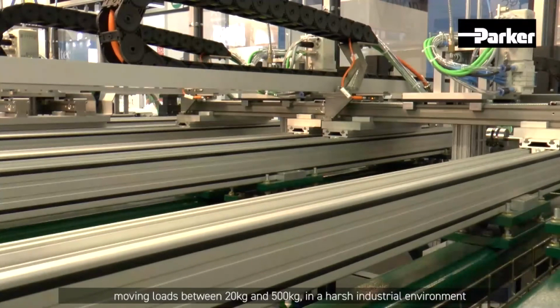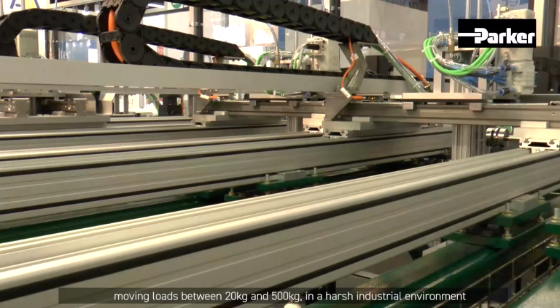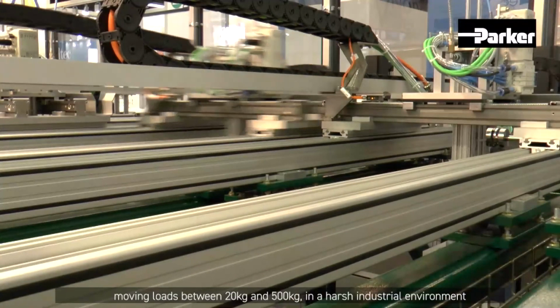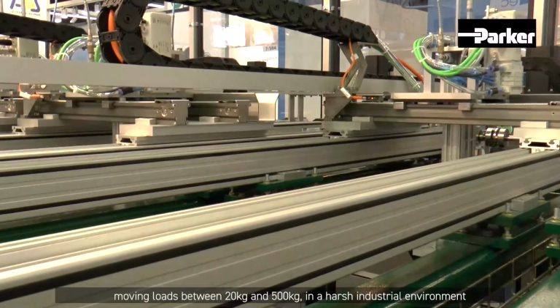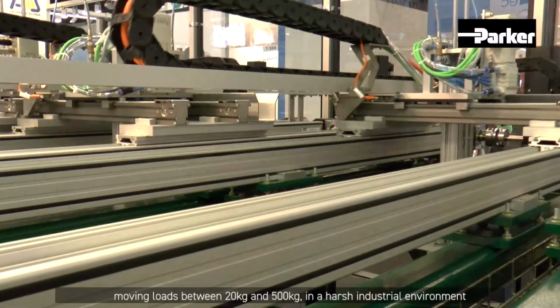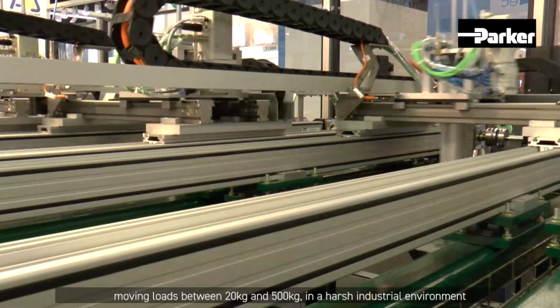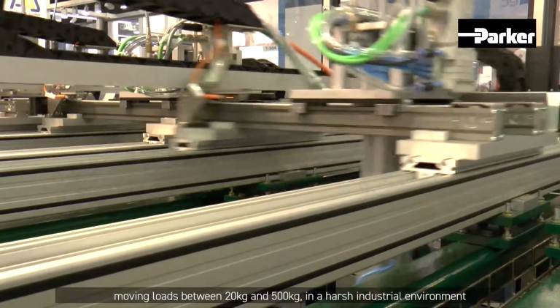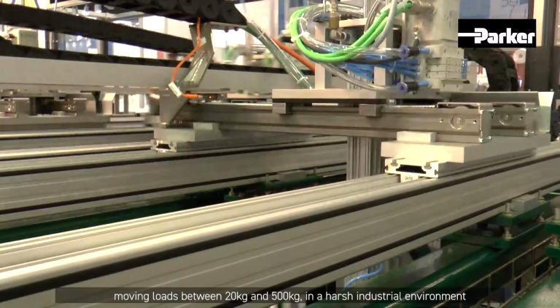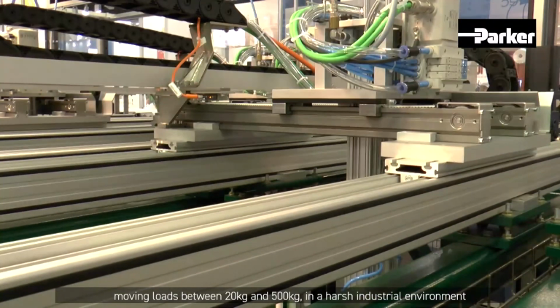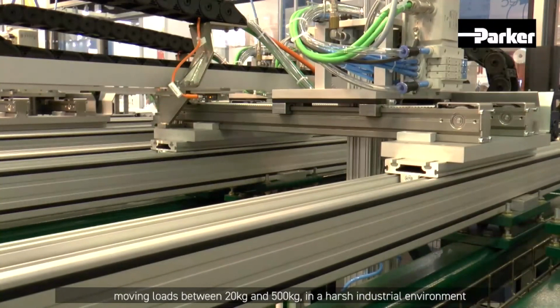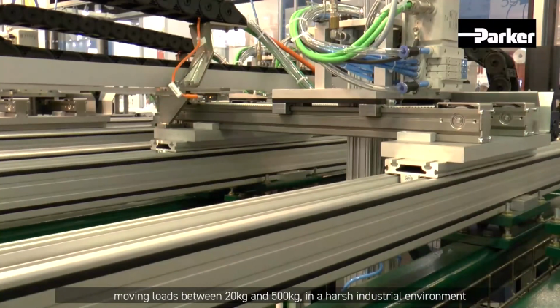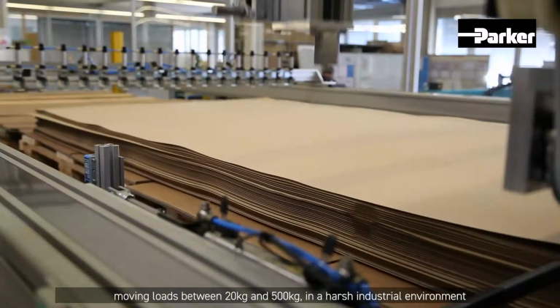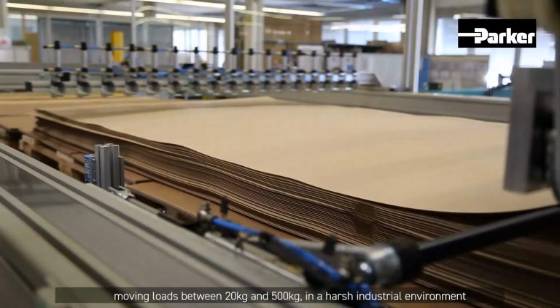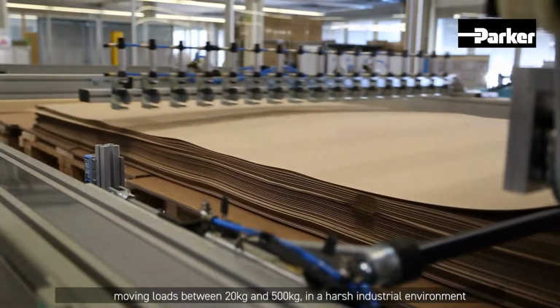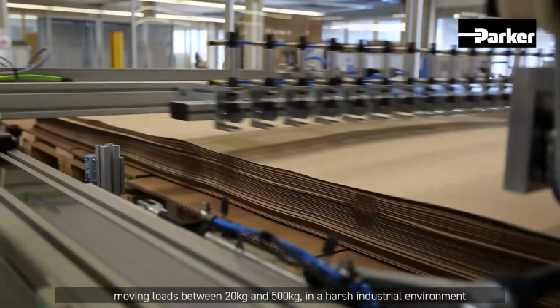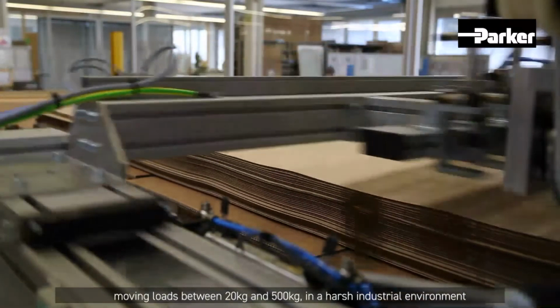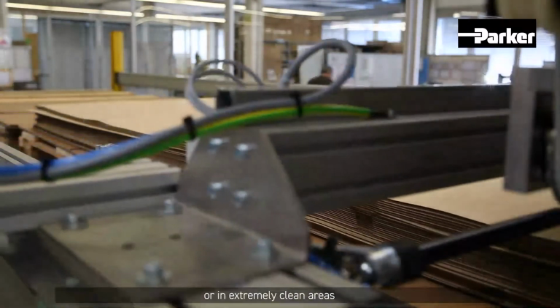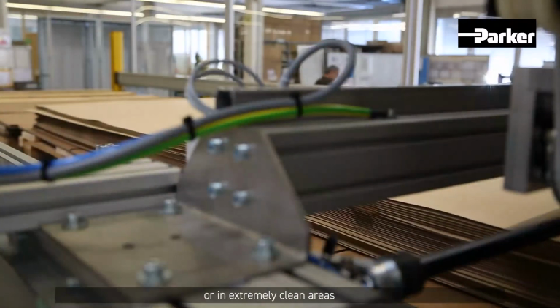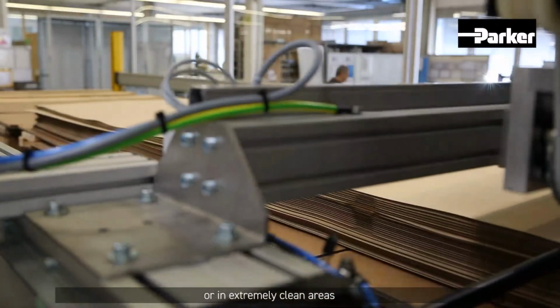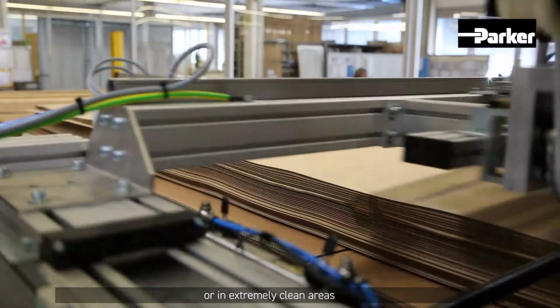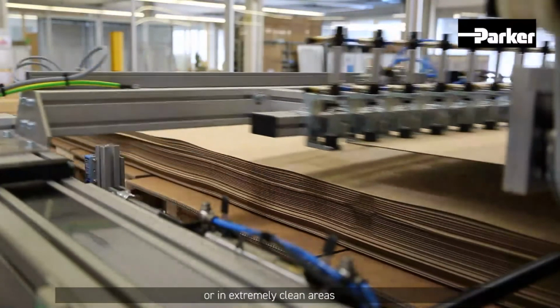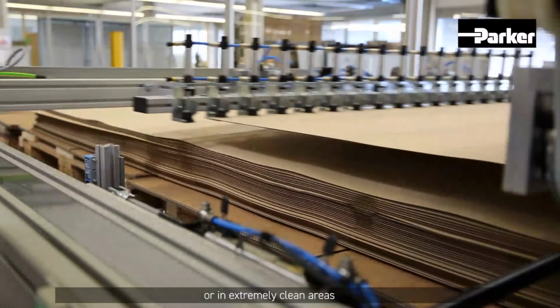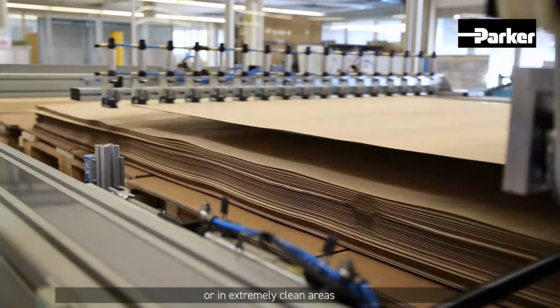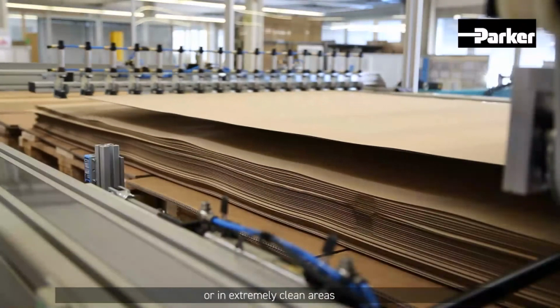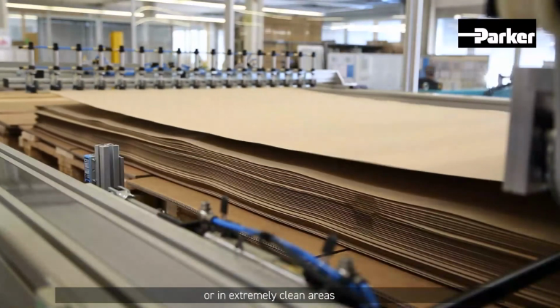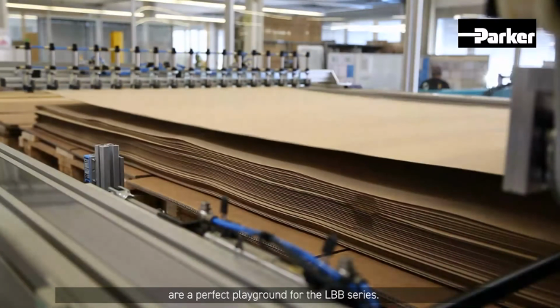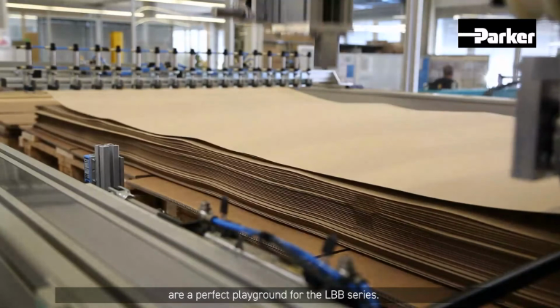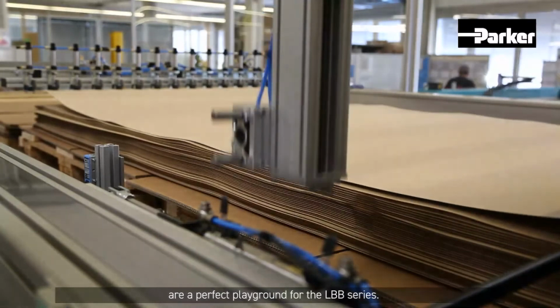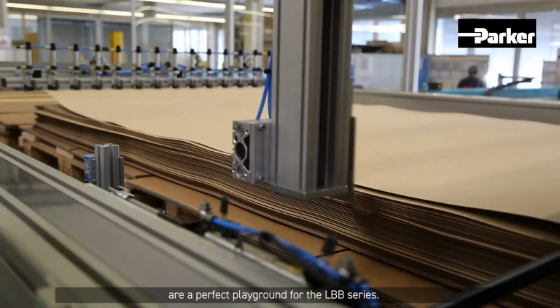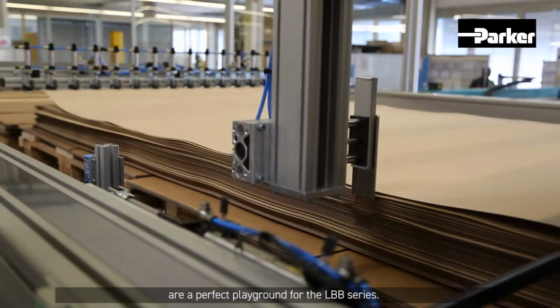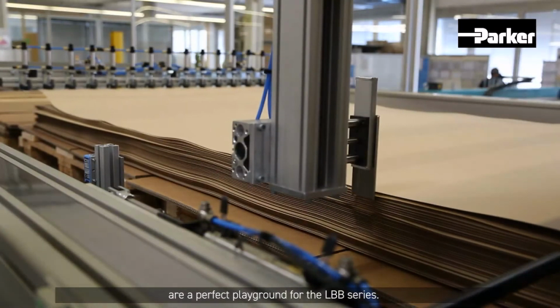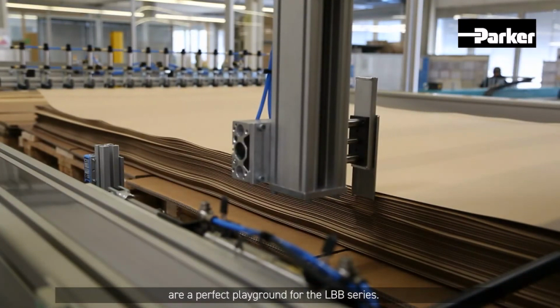Feeding and handling applications in chain-based processing lines, moving loads between 20 kg and 500 kg in a harsh industrial environment or in extremely clean areas, are a perfect playground for the LBB Series.